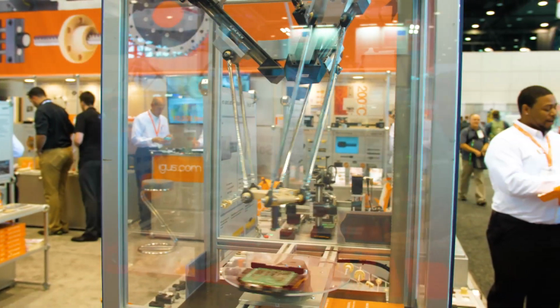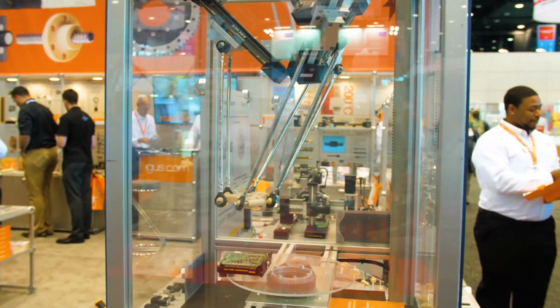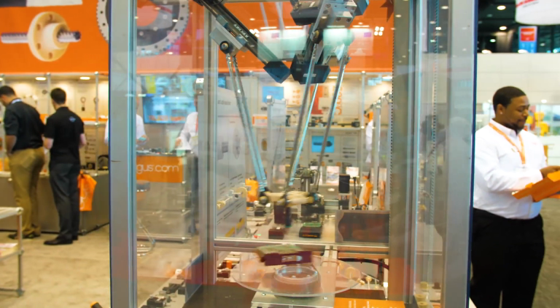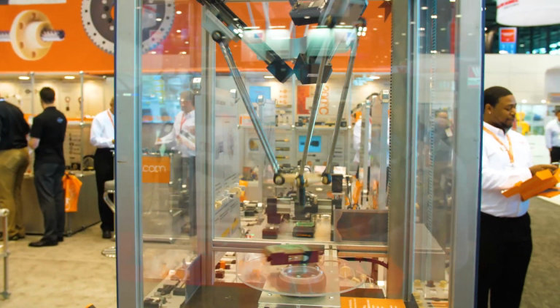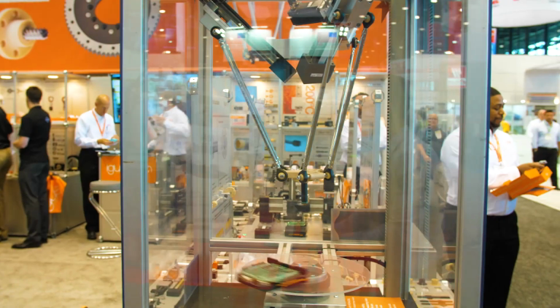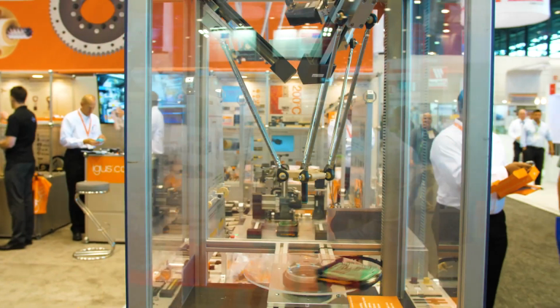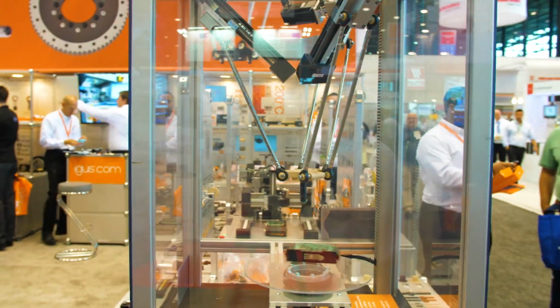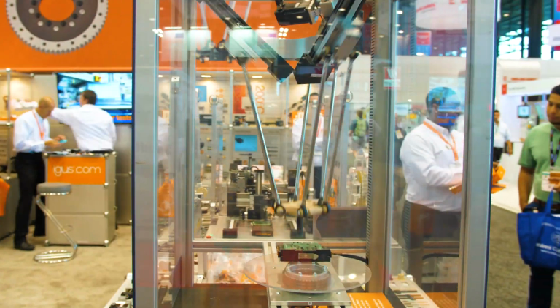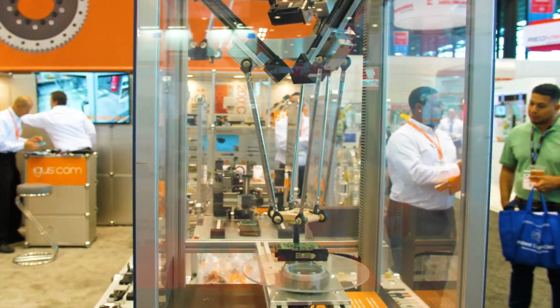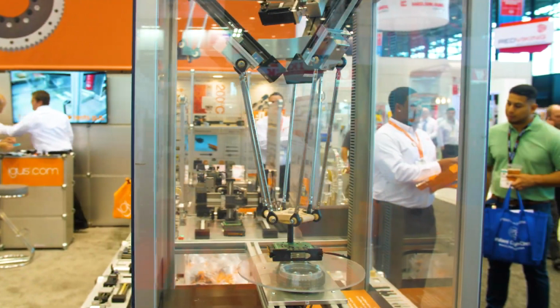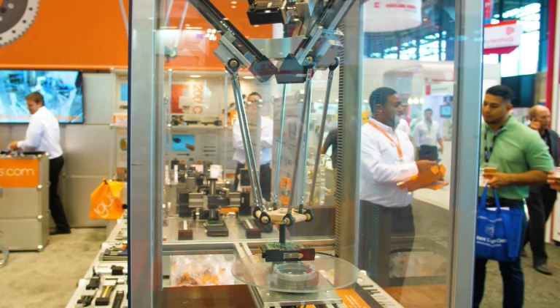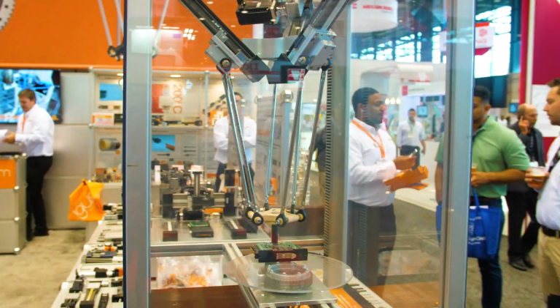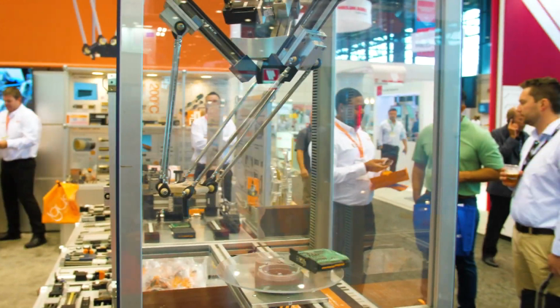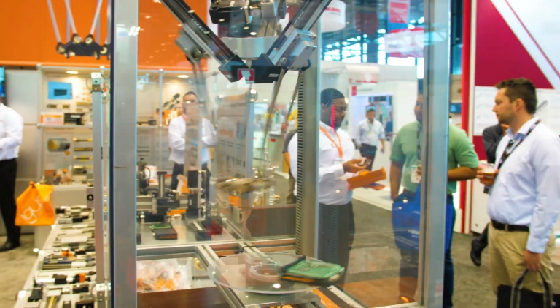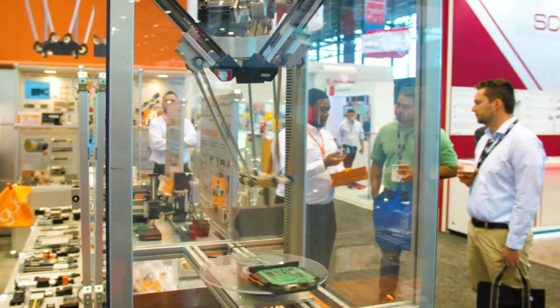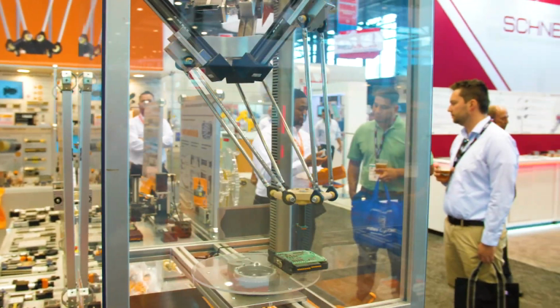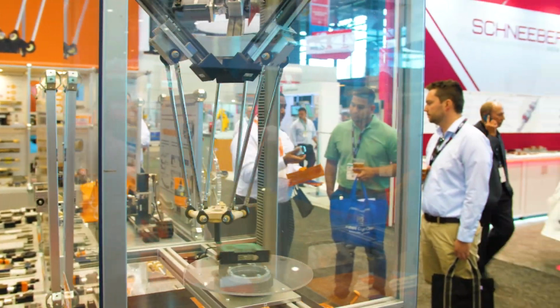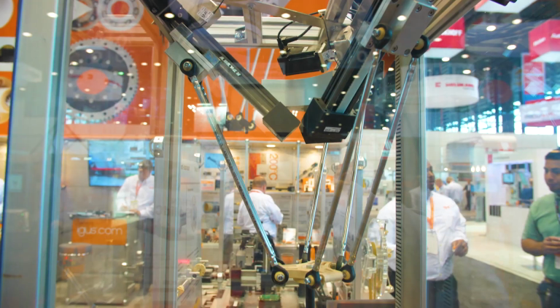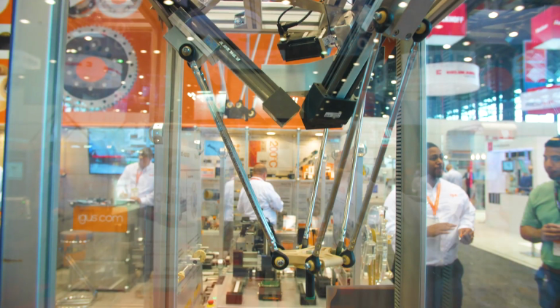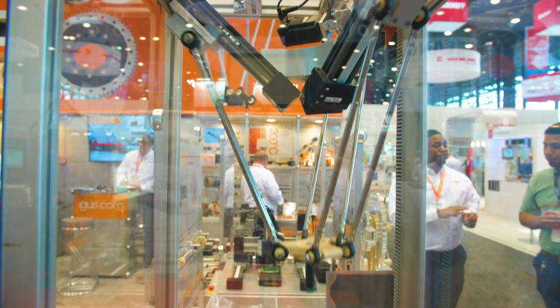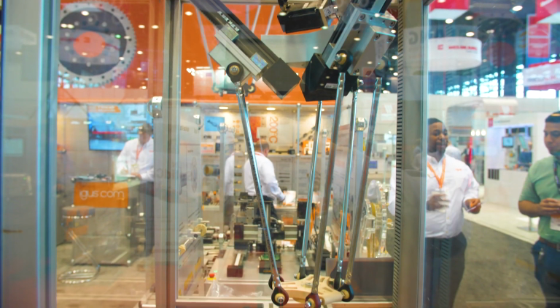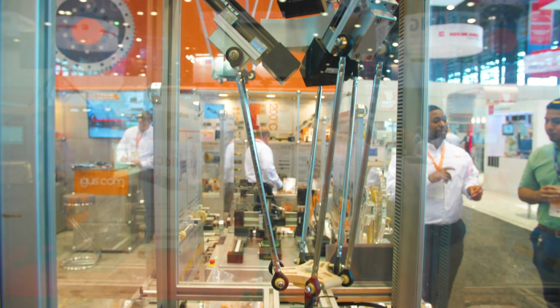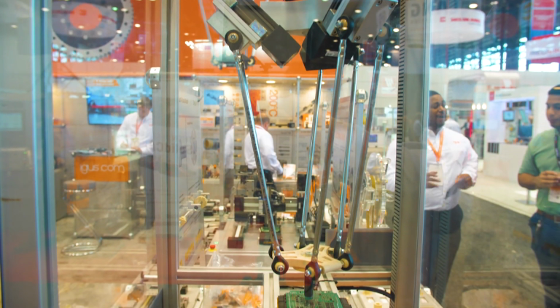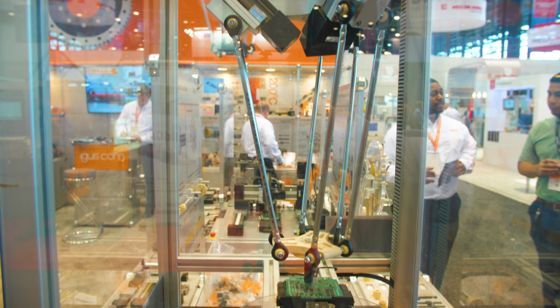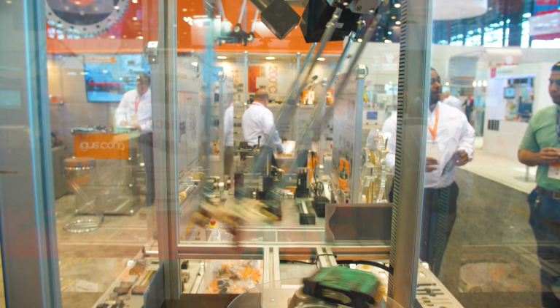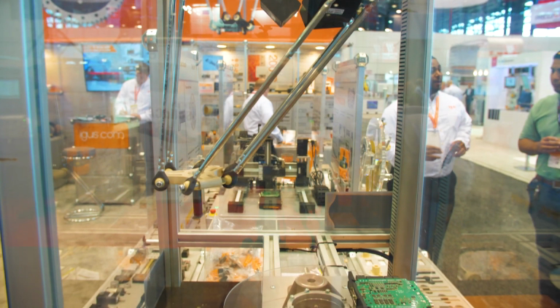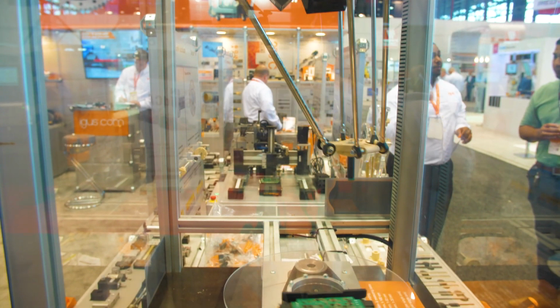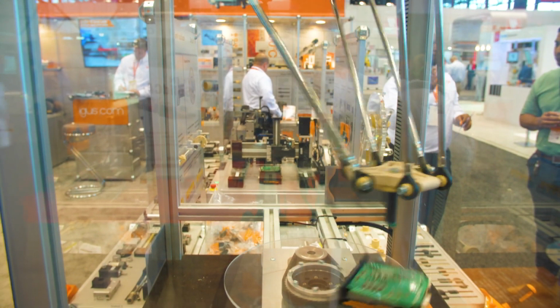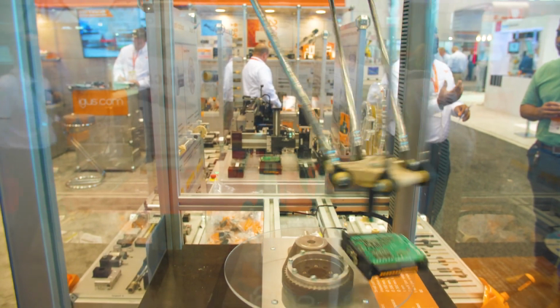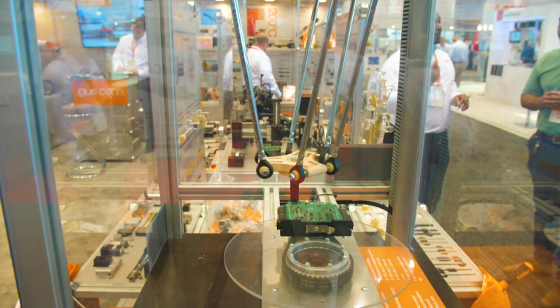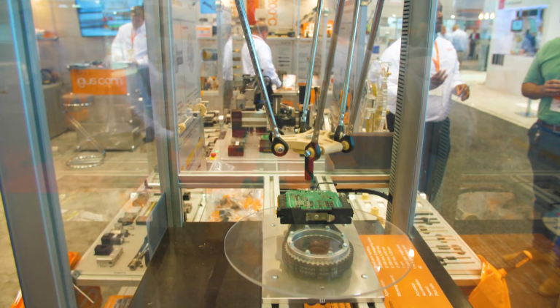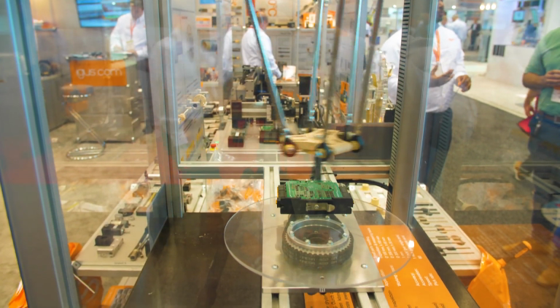We introduced this at Hanover MESSA 2018. We're very excited about it. It's one of our newest products that combines some different Aegis elements inside.